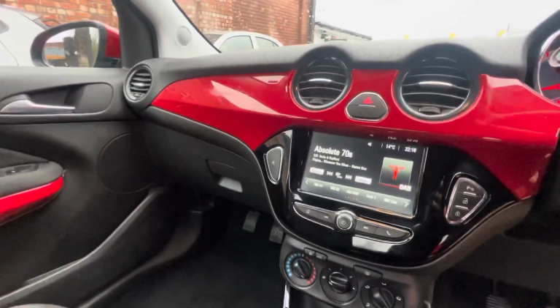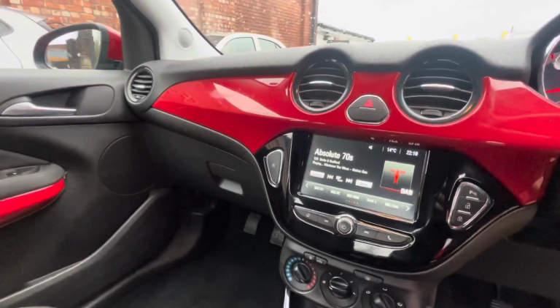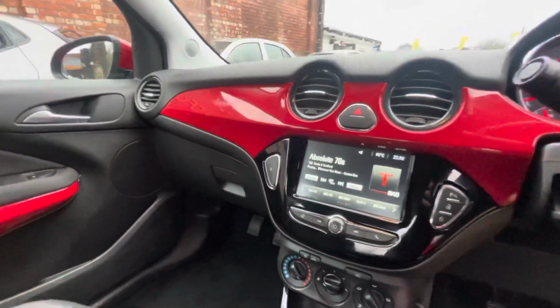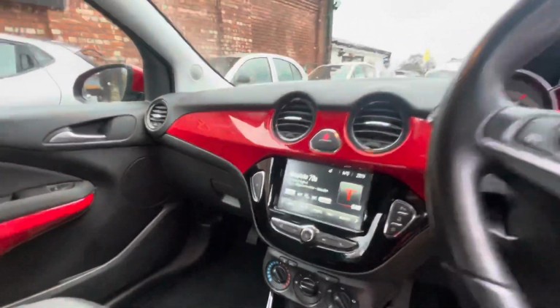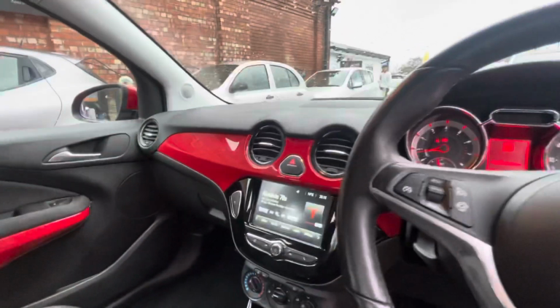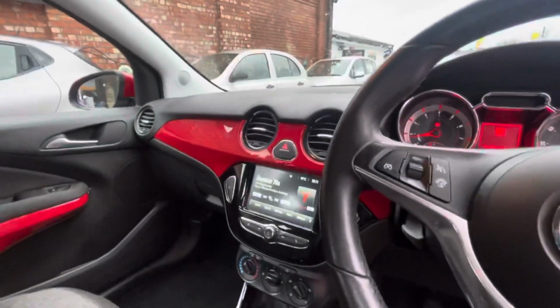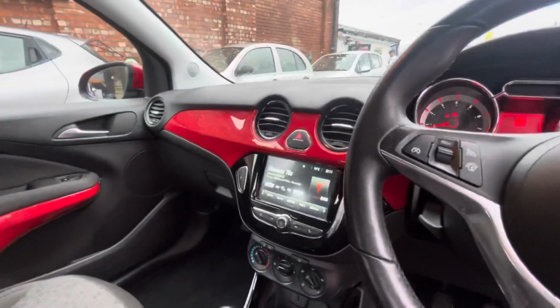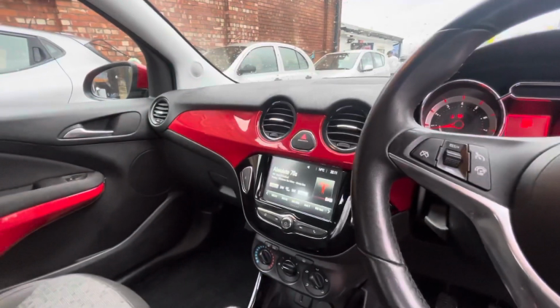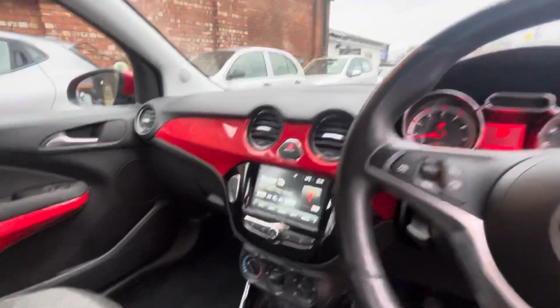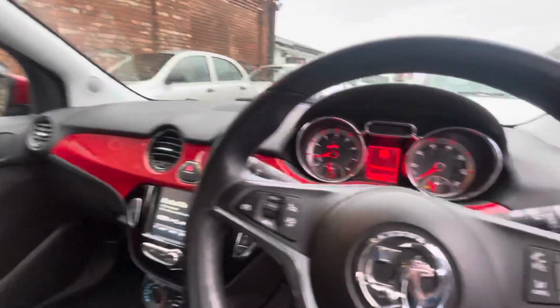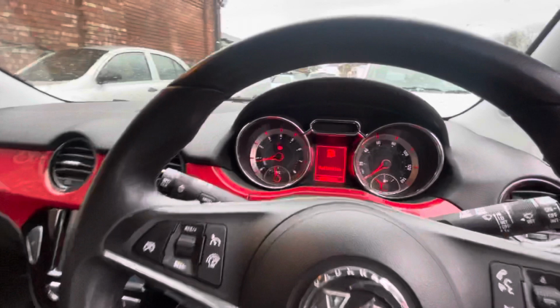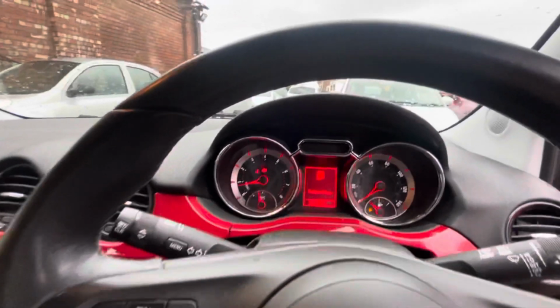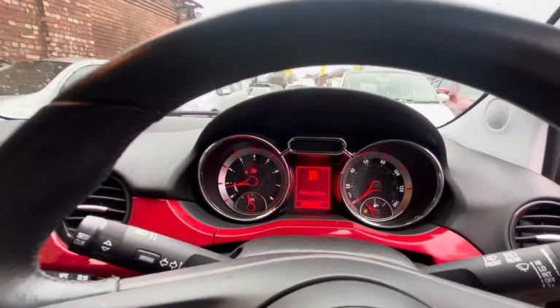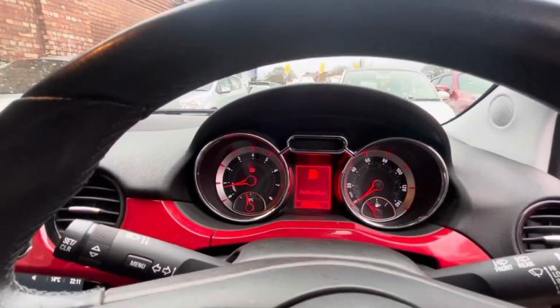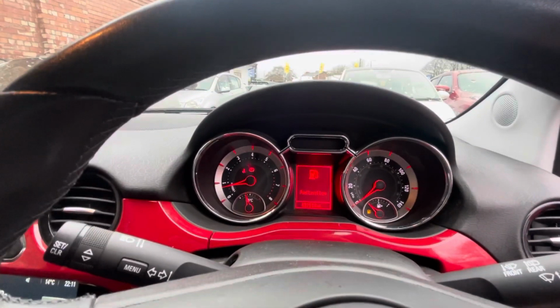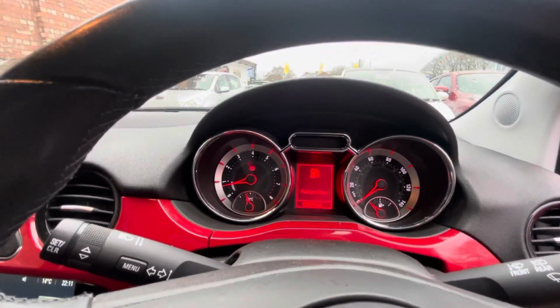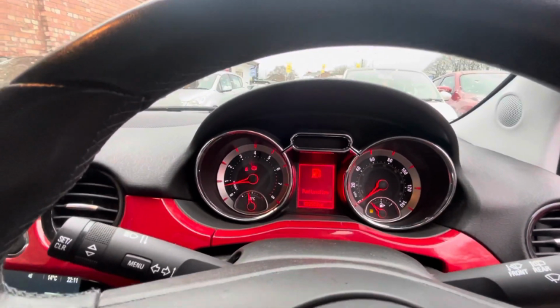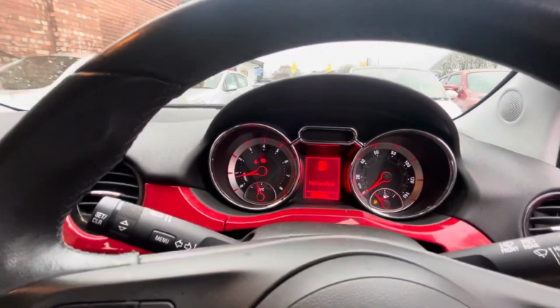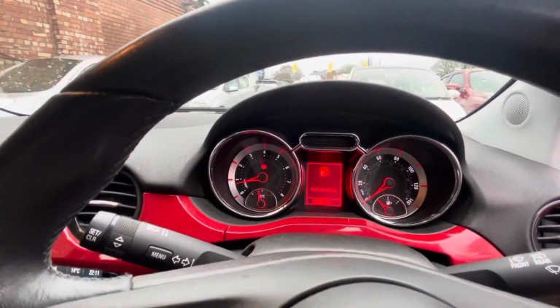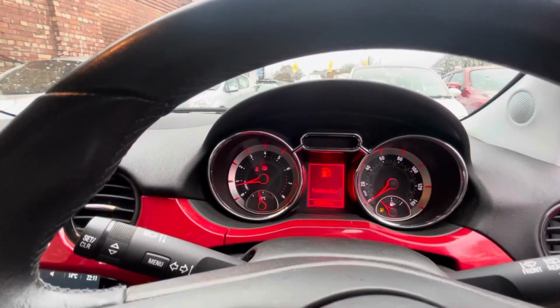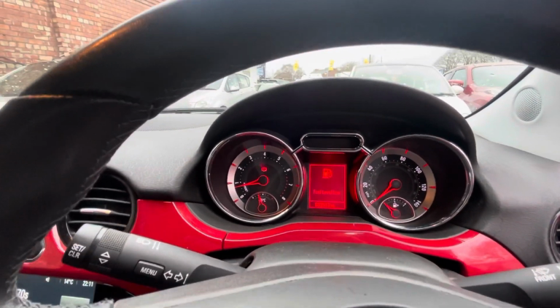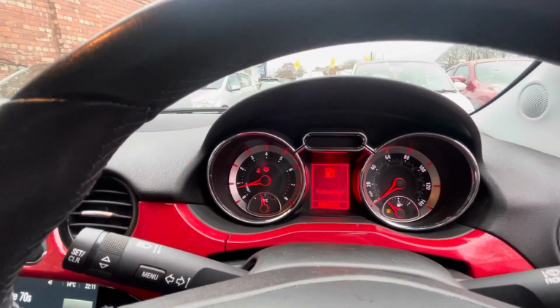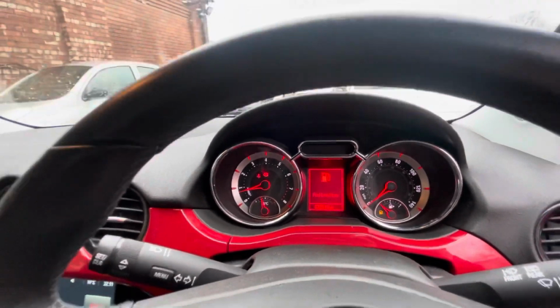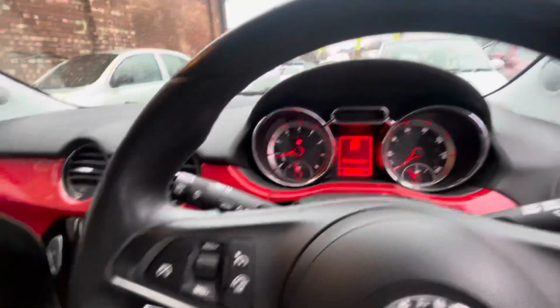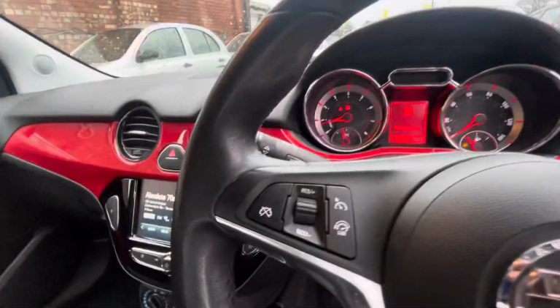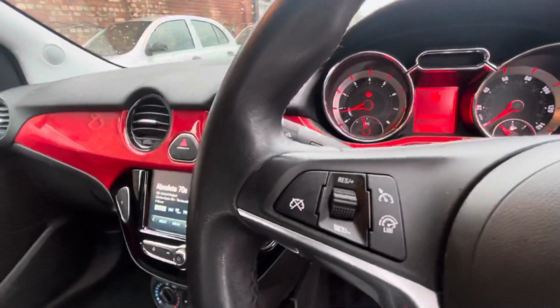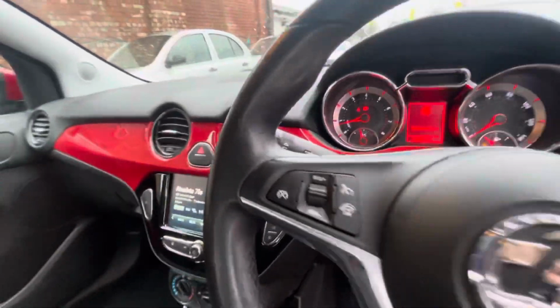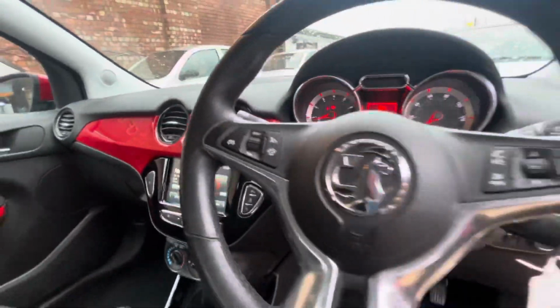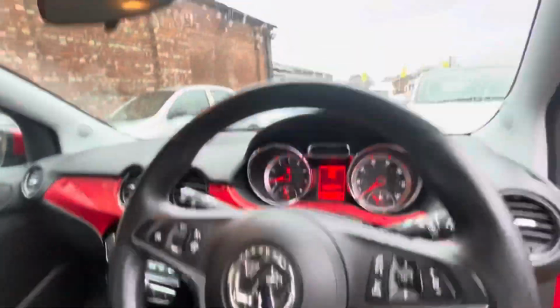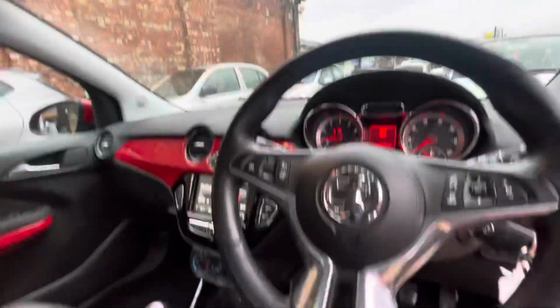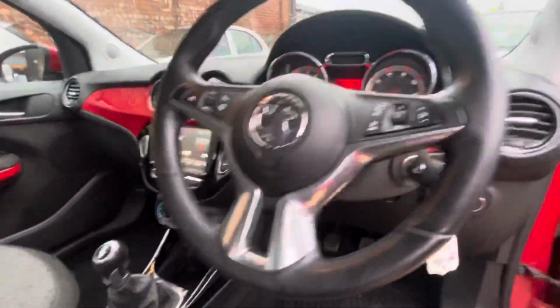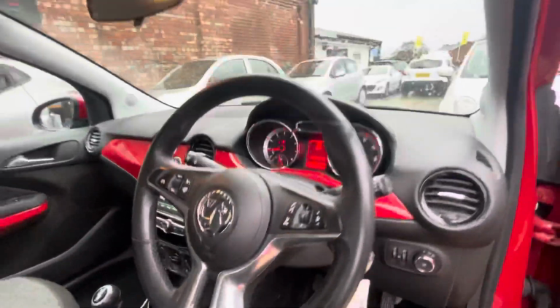You've also got city mode on the power steering, so if you want even better power steering you can get that. The mileage is 32,516 miles. You've also got cruise control as well as steering wheel controls.